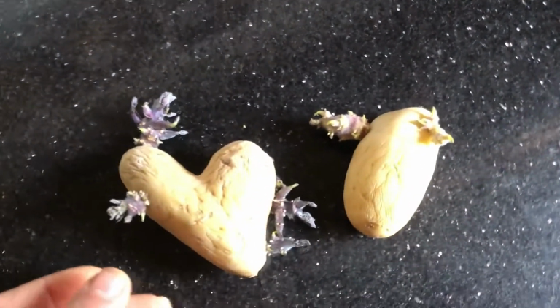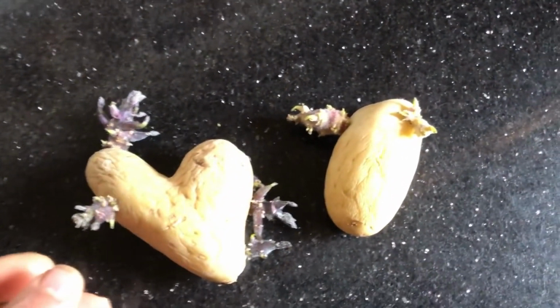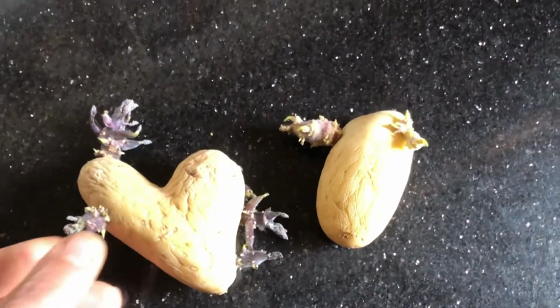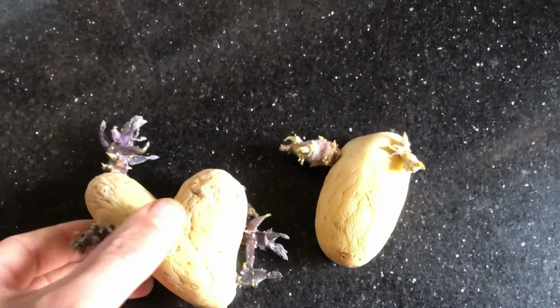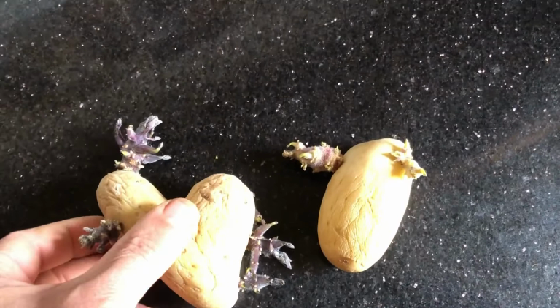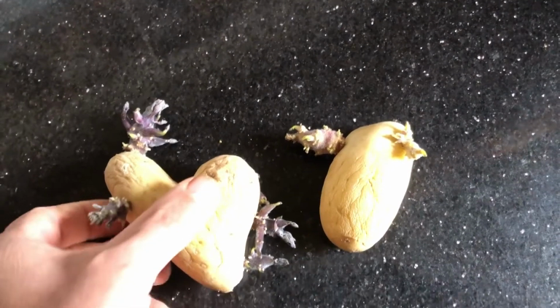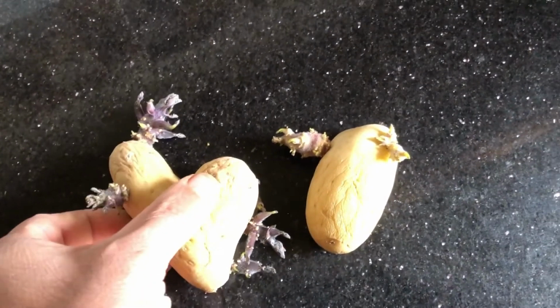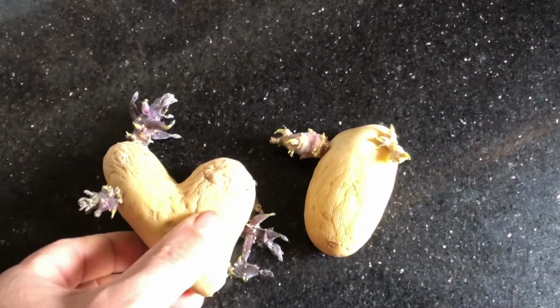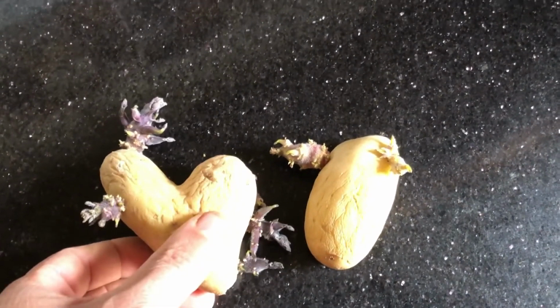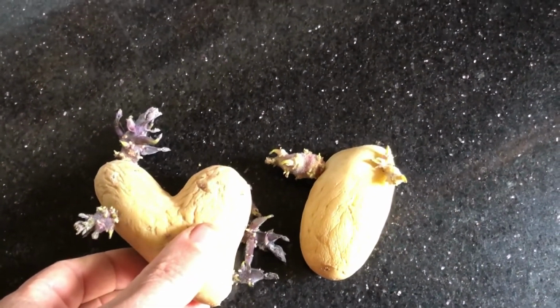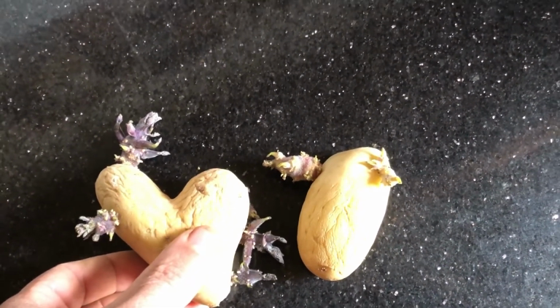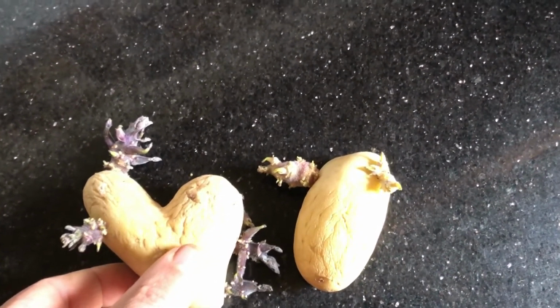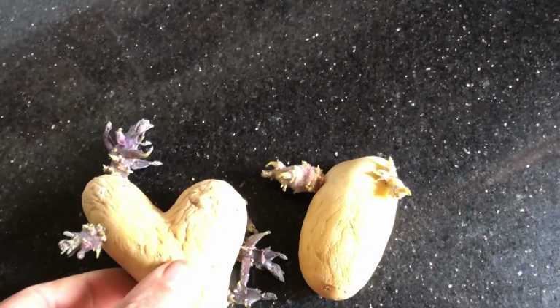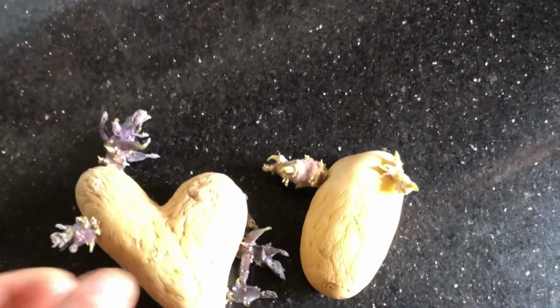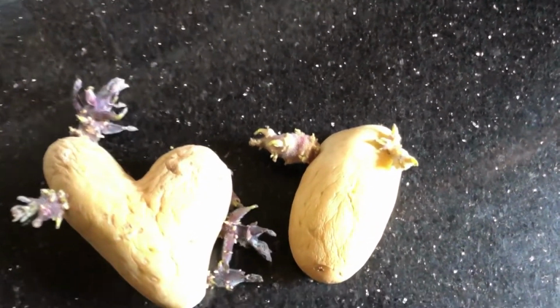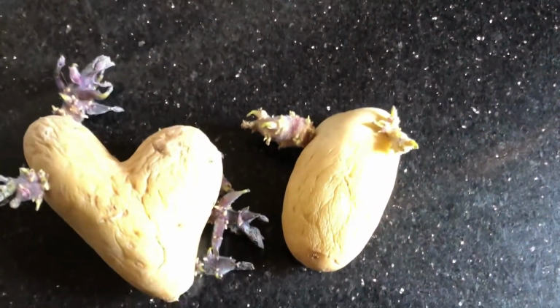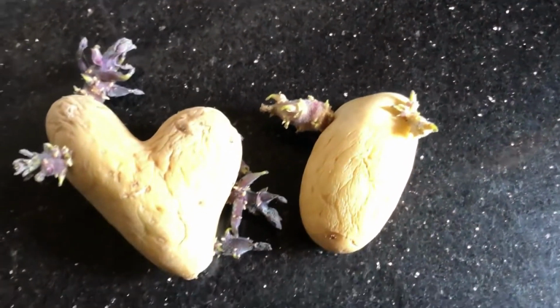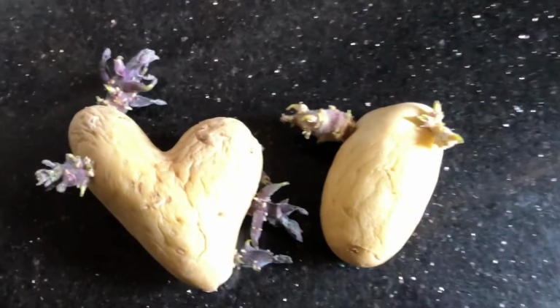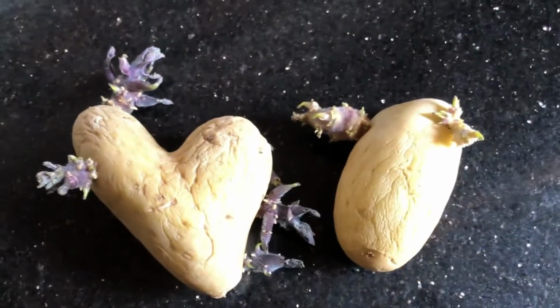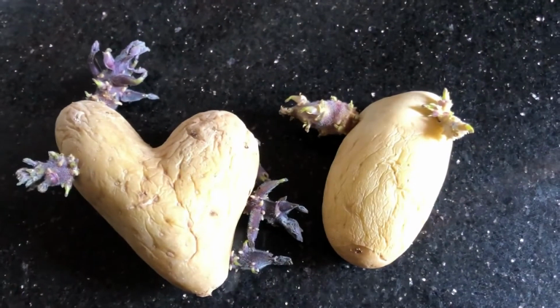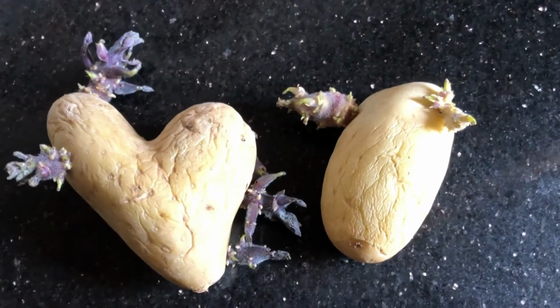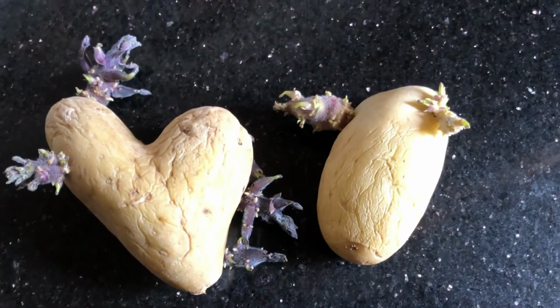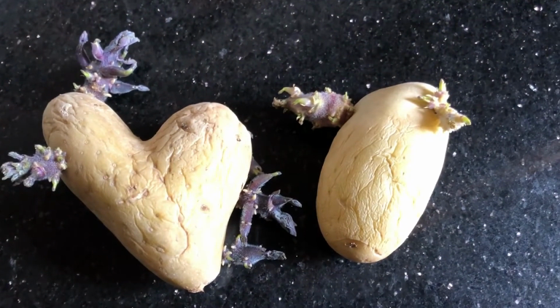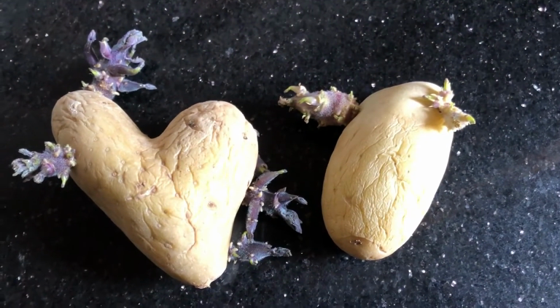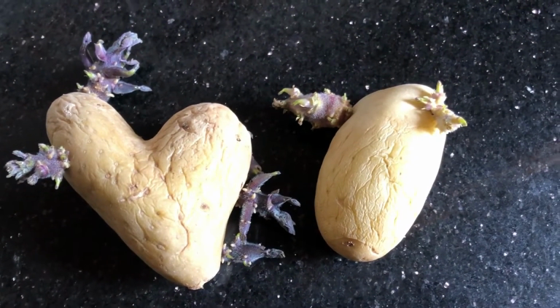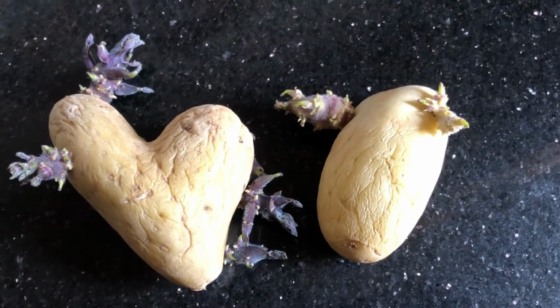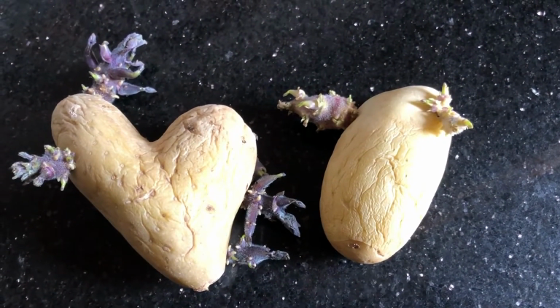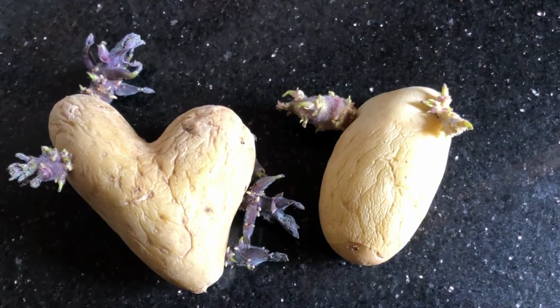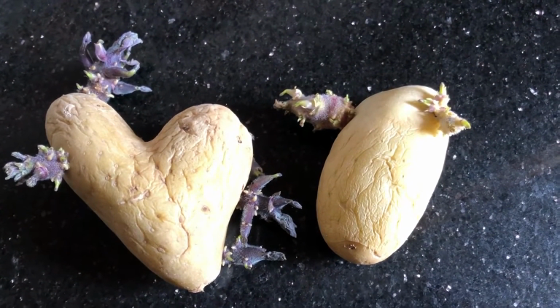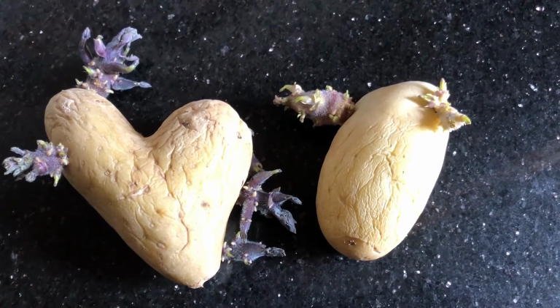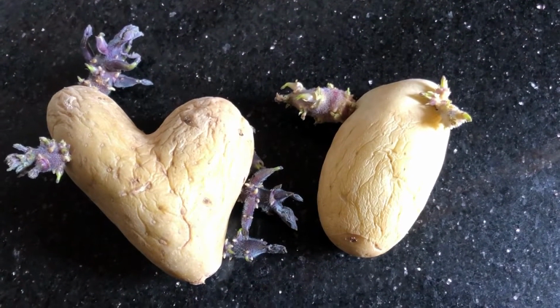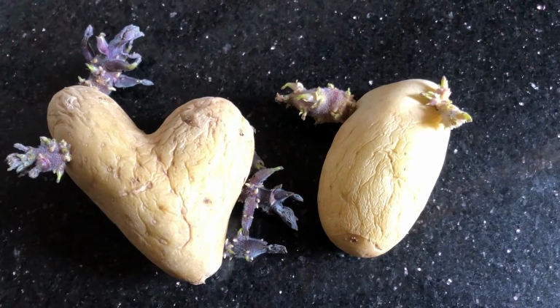The sprouts should be small and purple in color. But if you end up with long white colored sprouts, it means there is not enough light, or you are sprouting shop-bought potatoes.